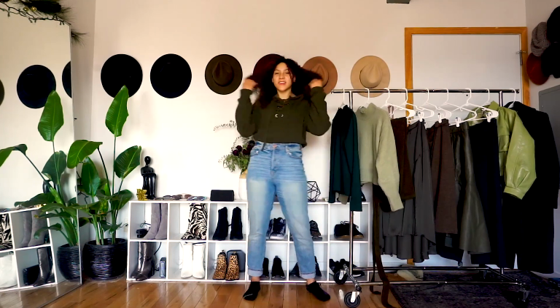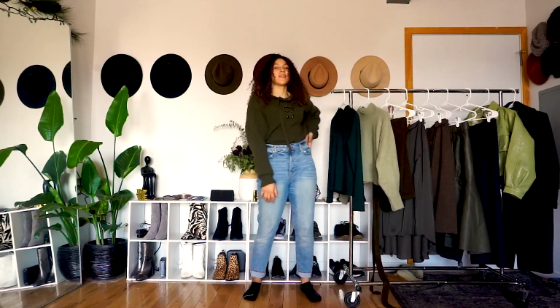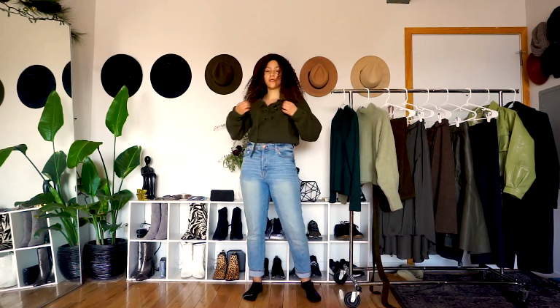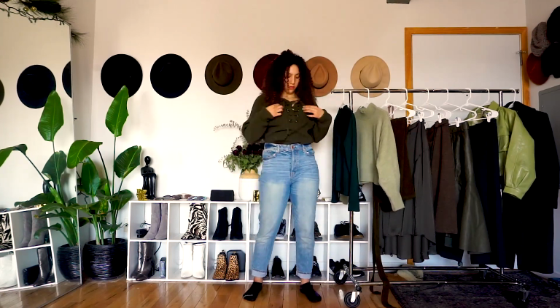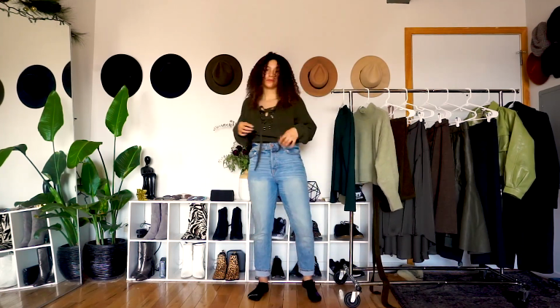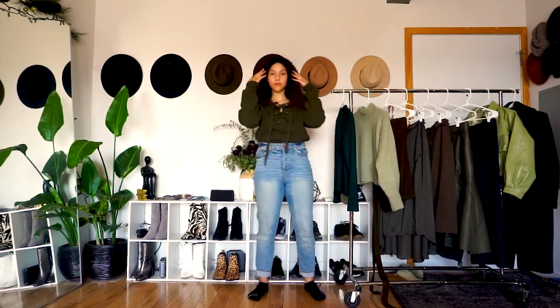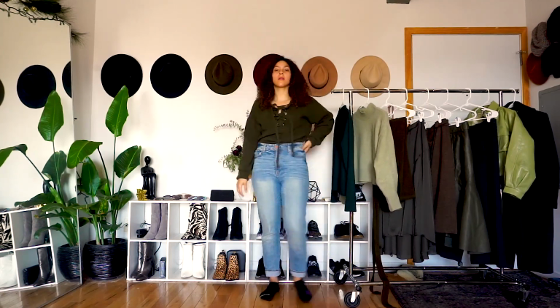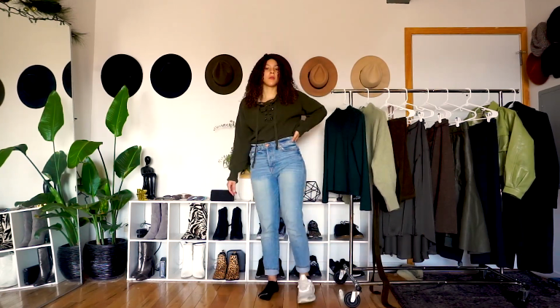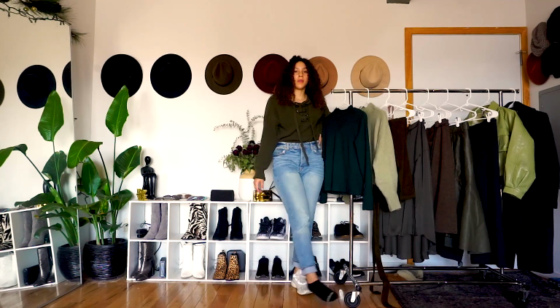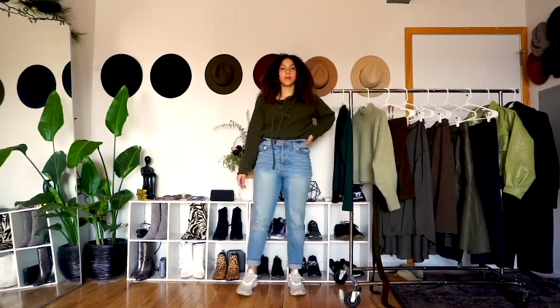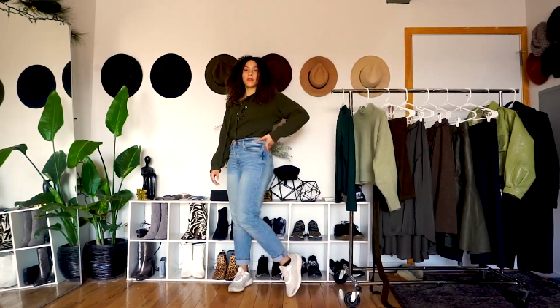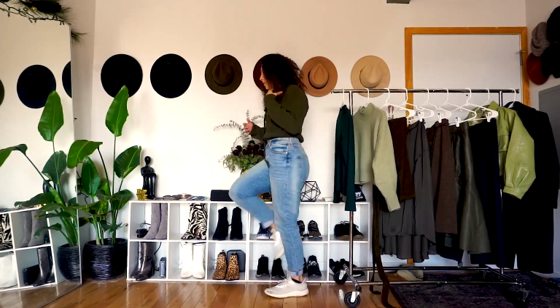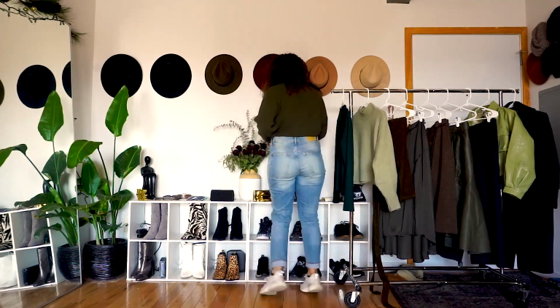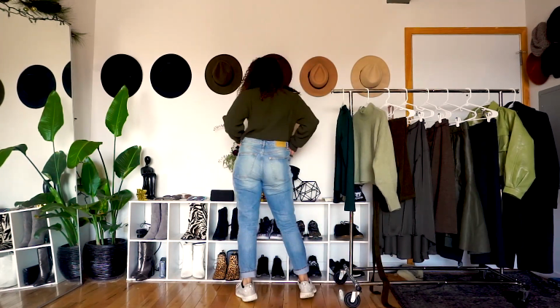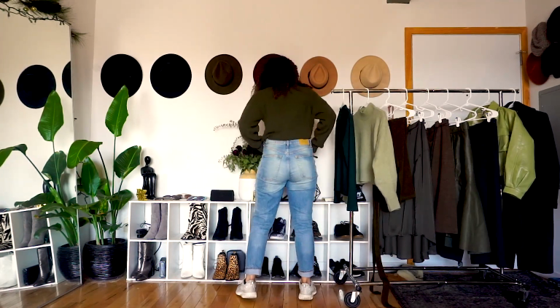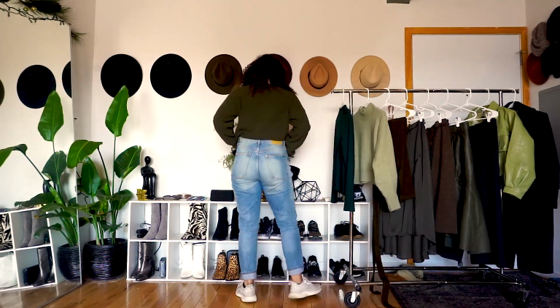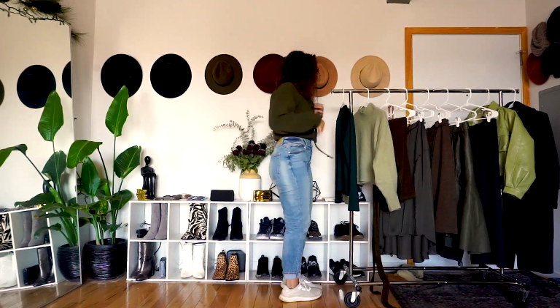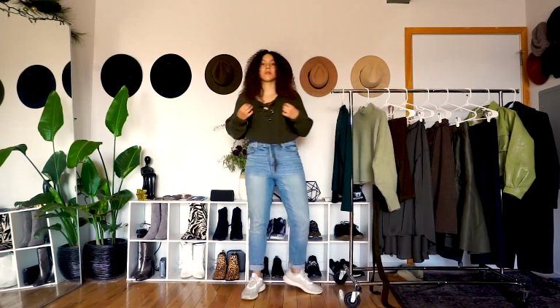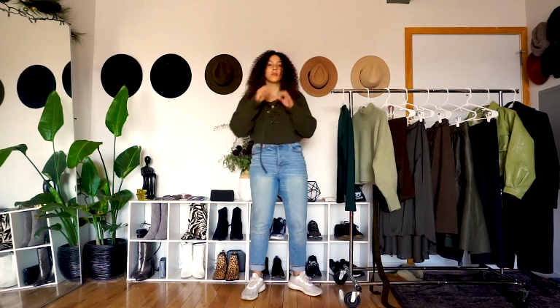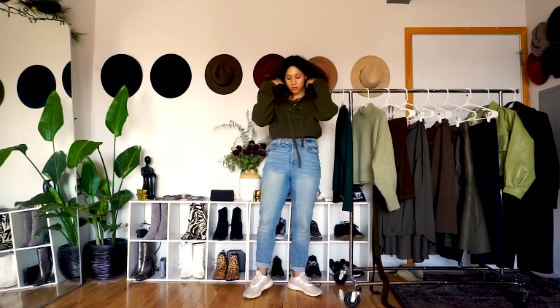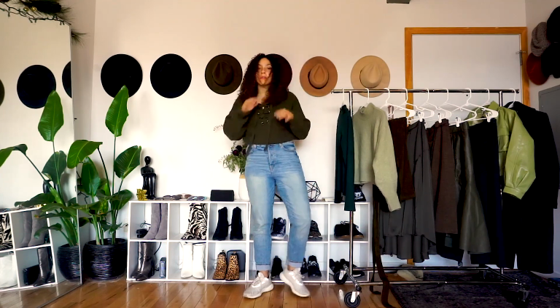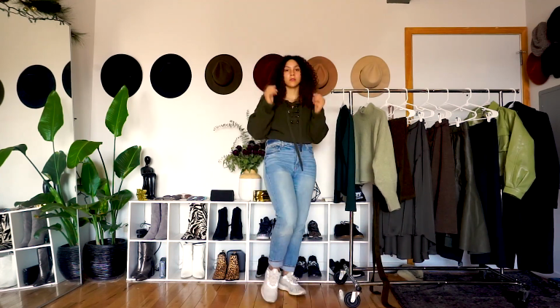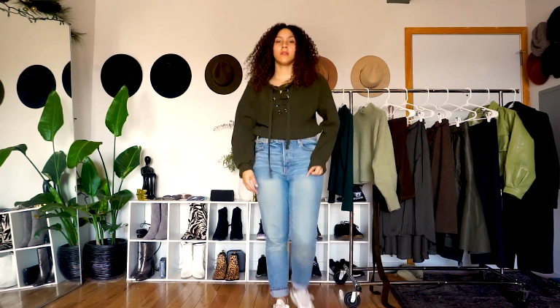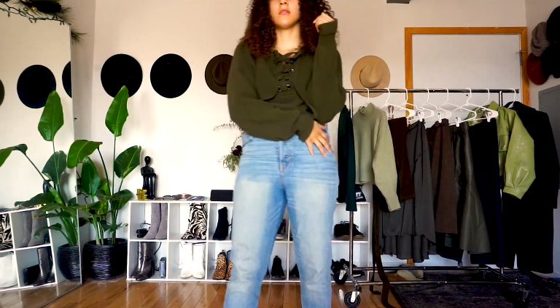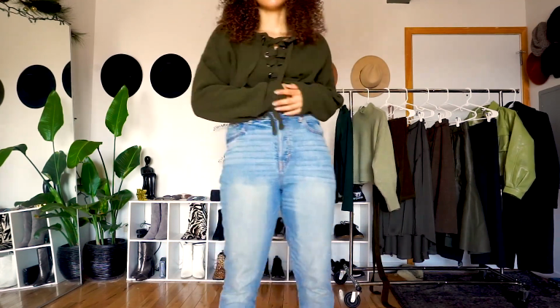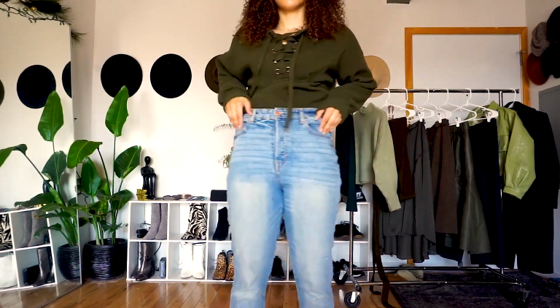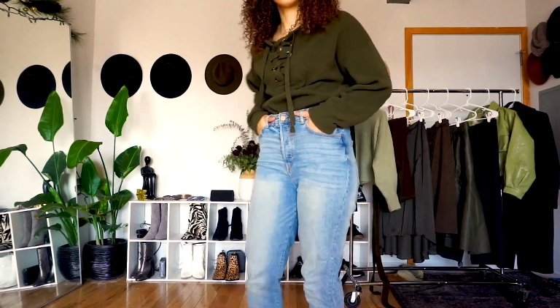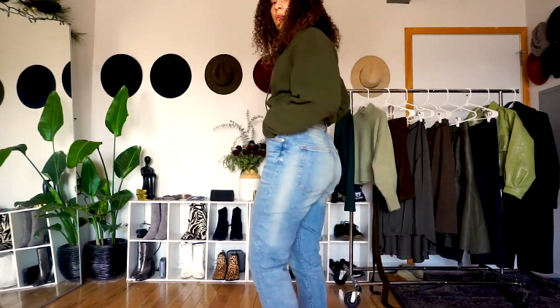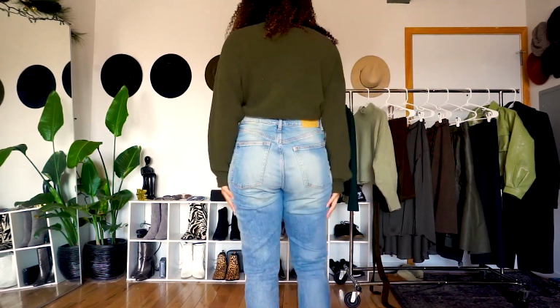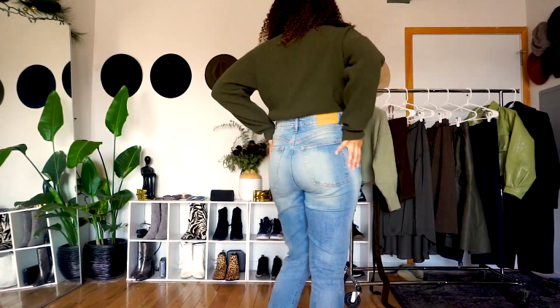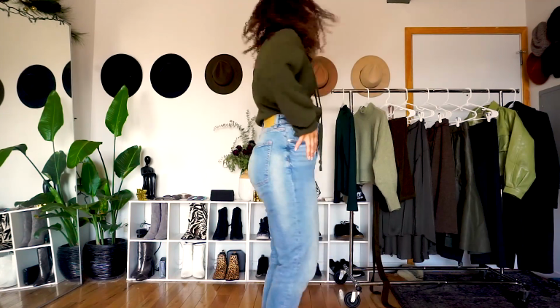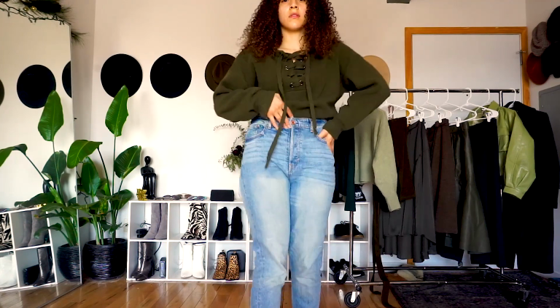This first look is super casual, guys. I mean, literally just trying to show the minimum effort of St. Patrick's Day vibes. So, a comfy sweater, comfy jeans, some sneakers — super casual, but still chic.